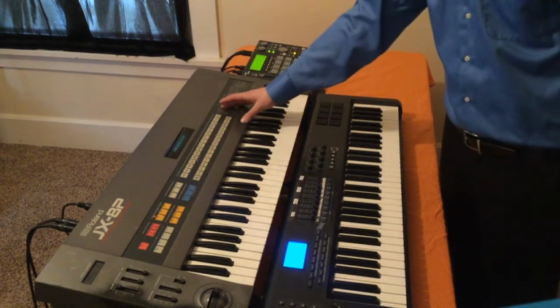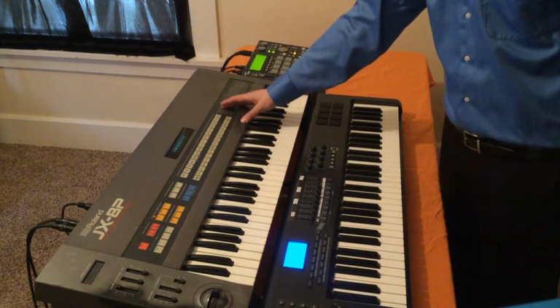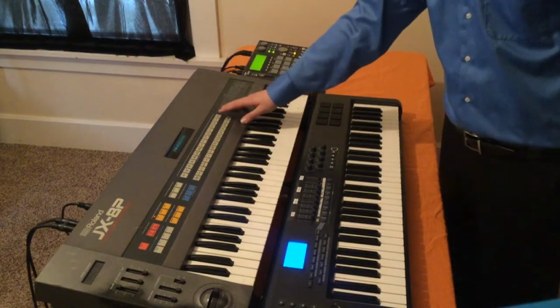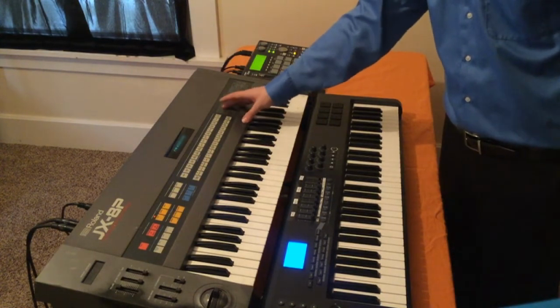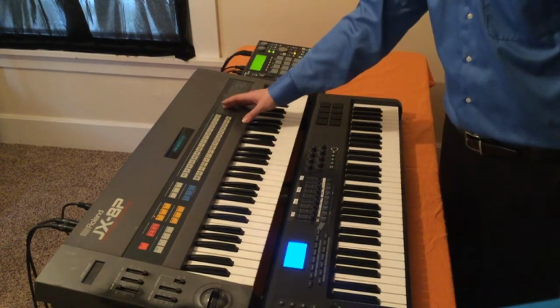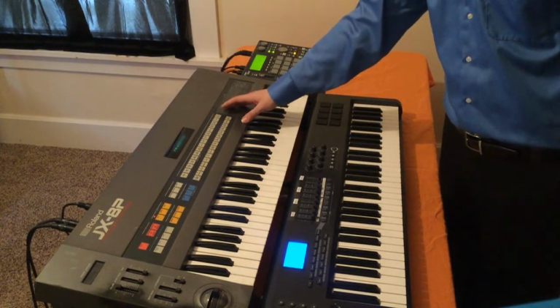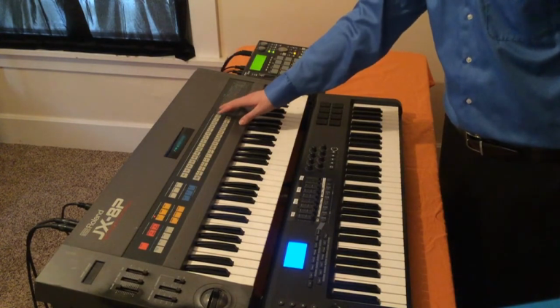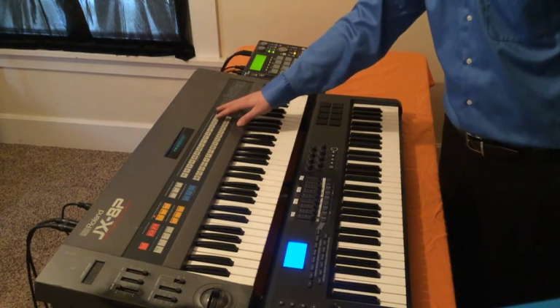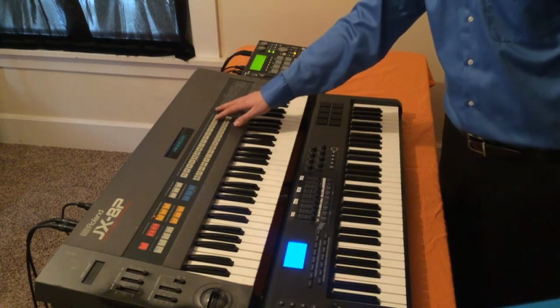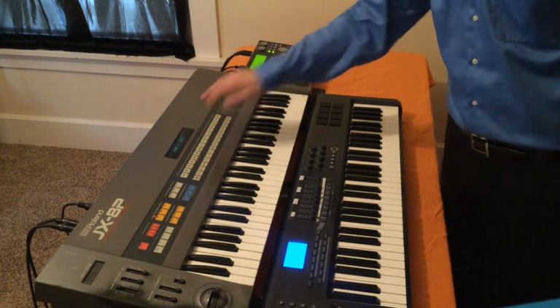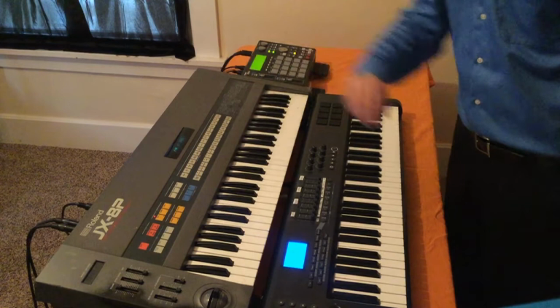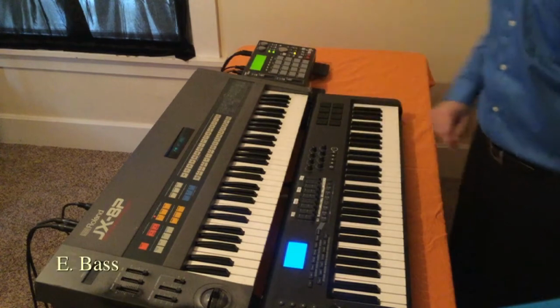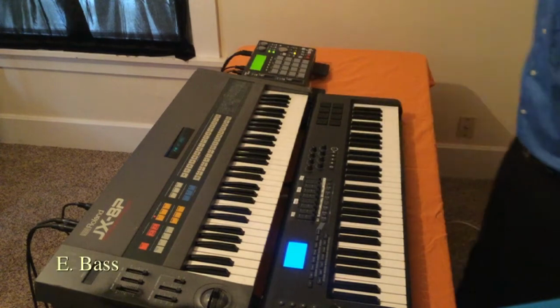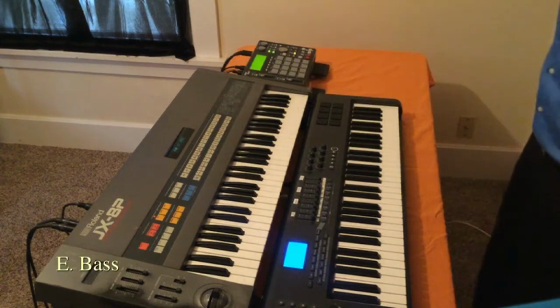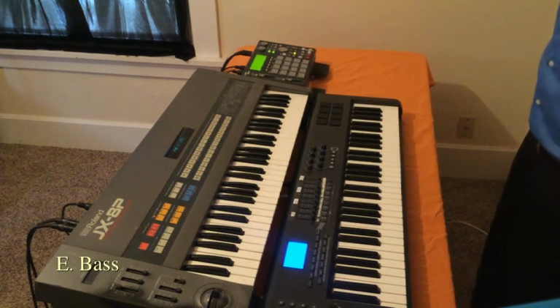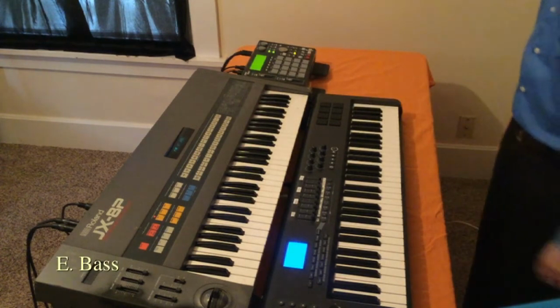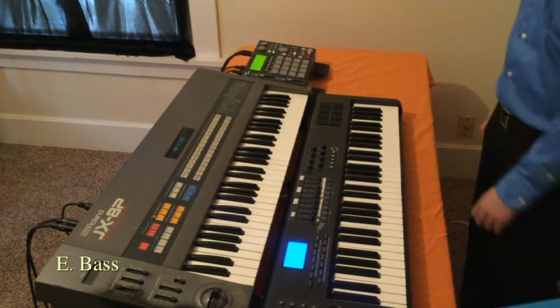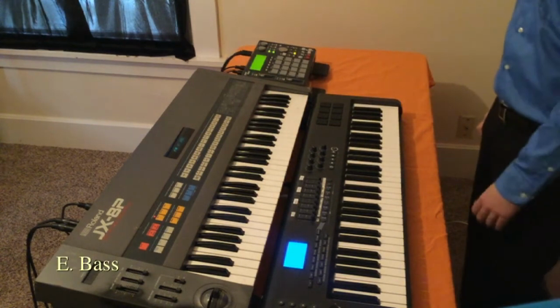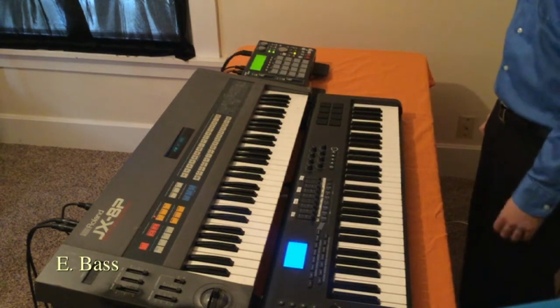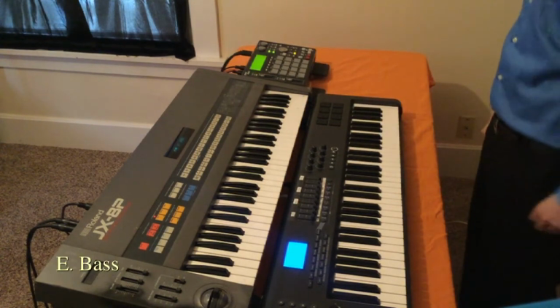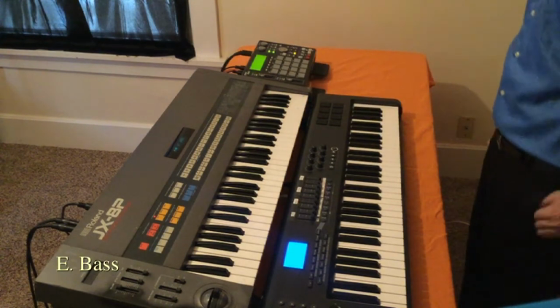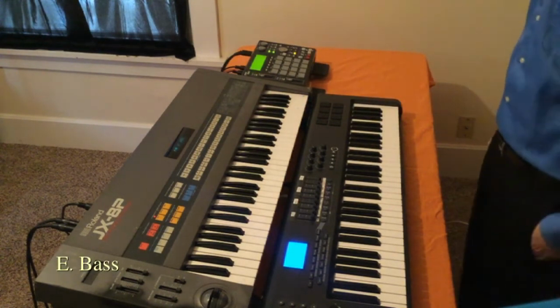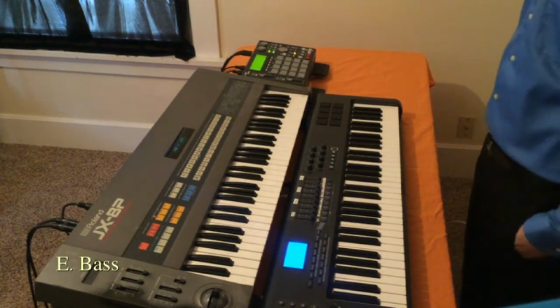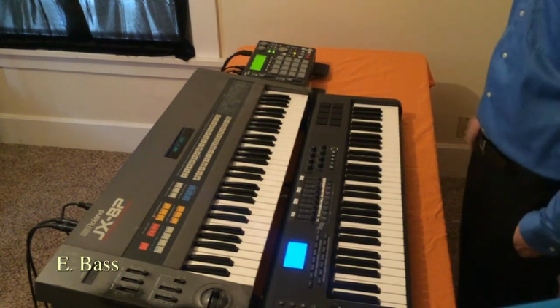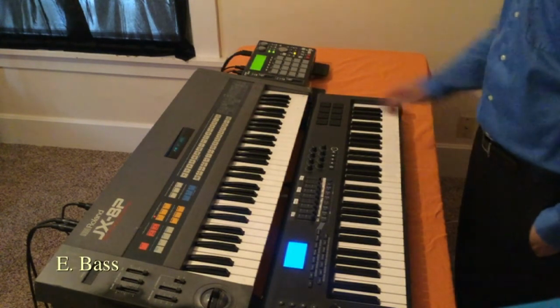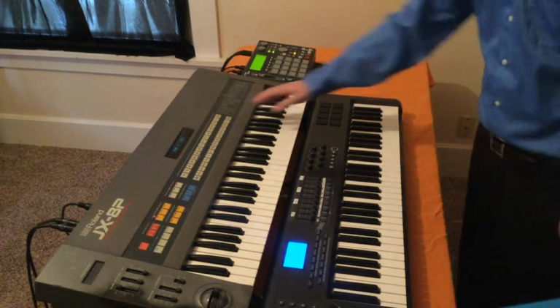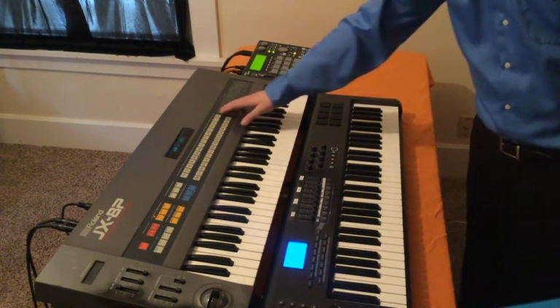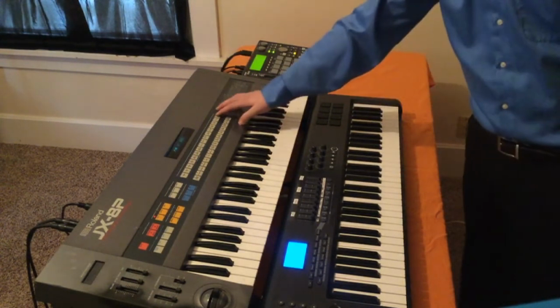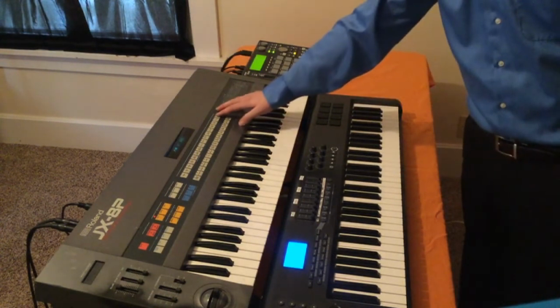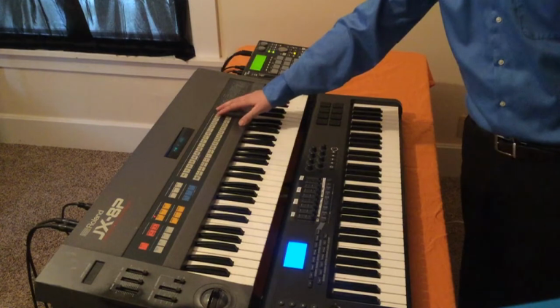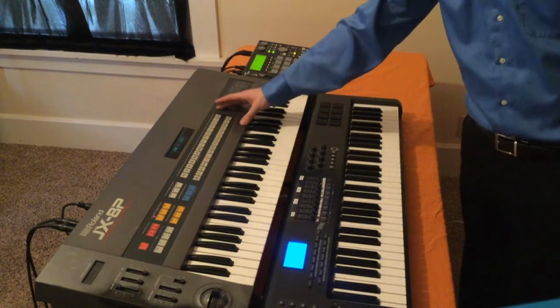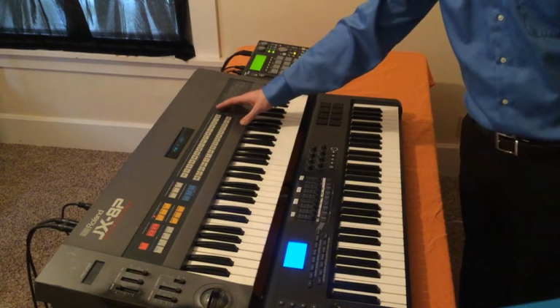And electronic bass is next. And synth bass is the next one.